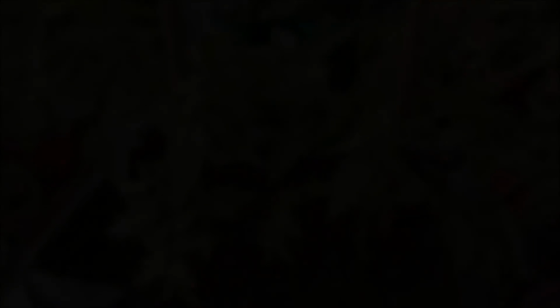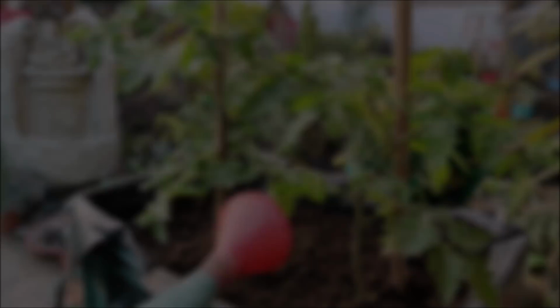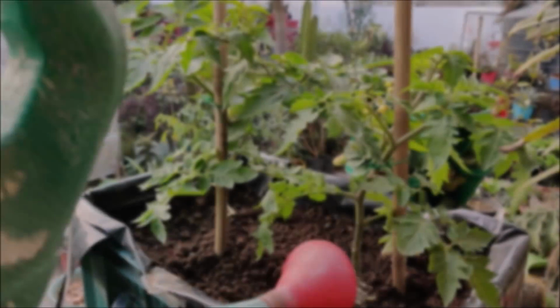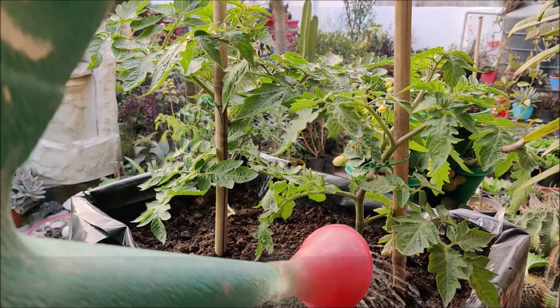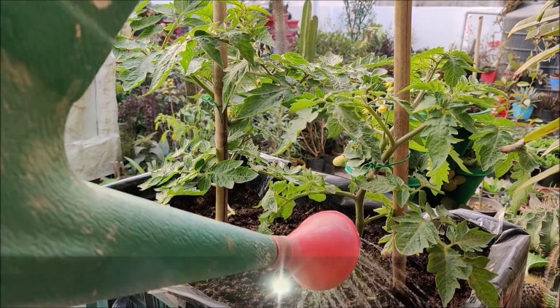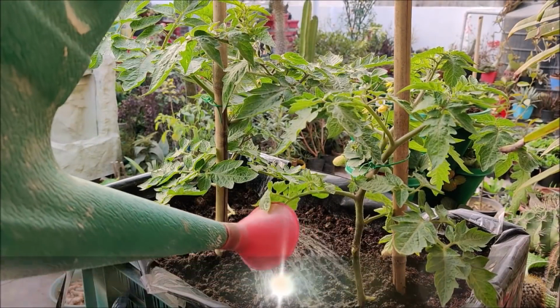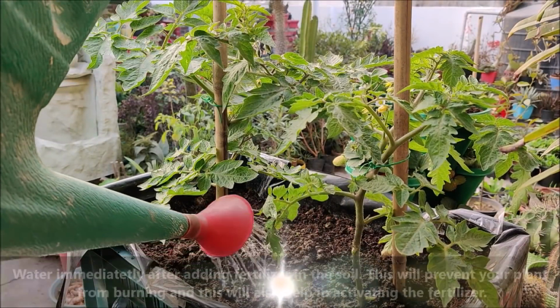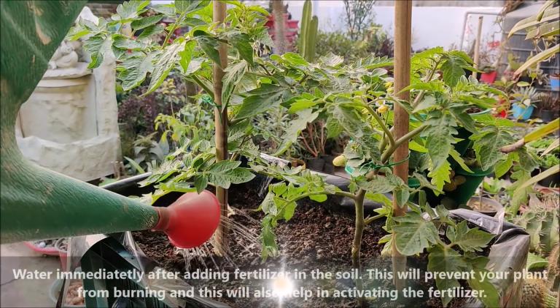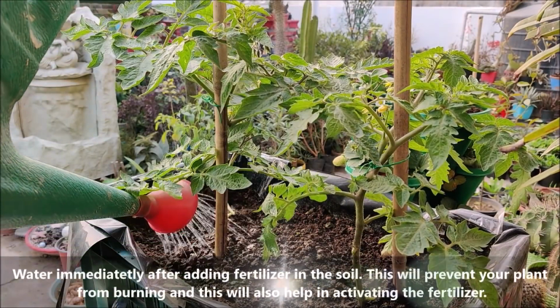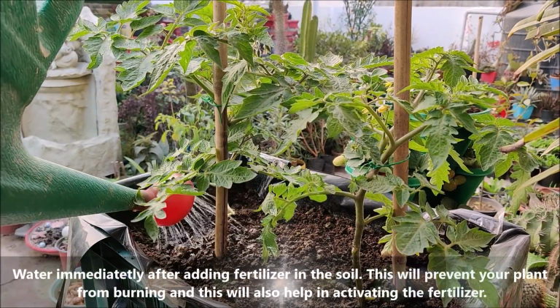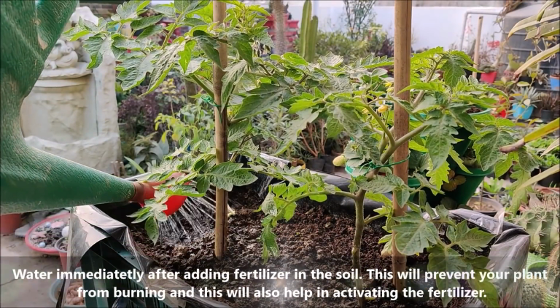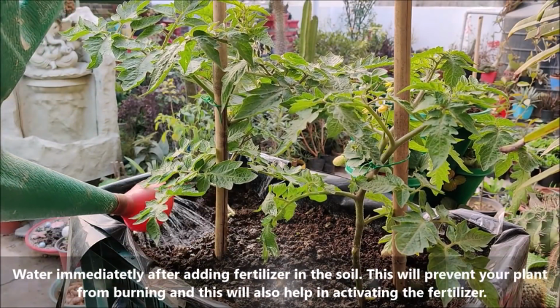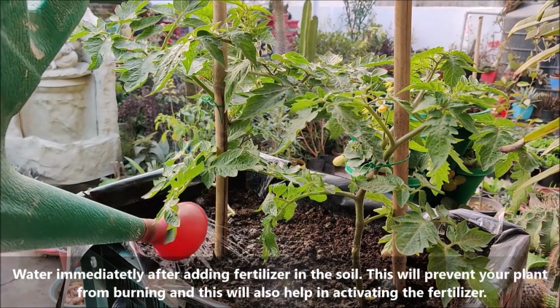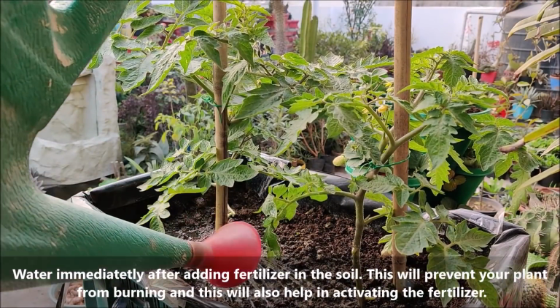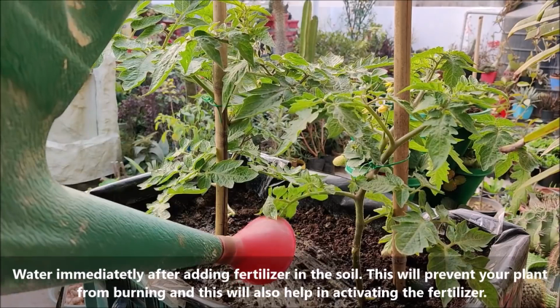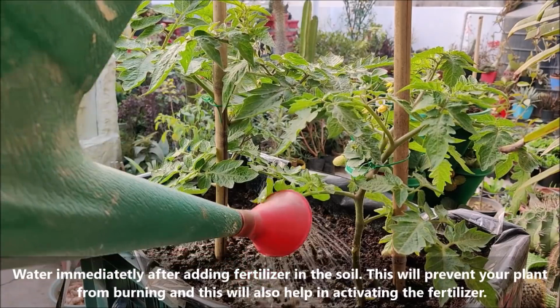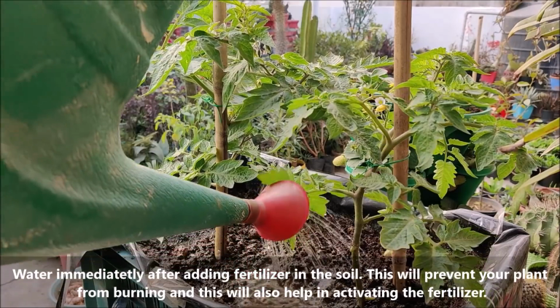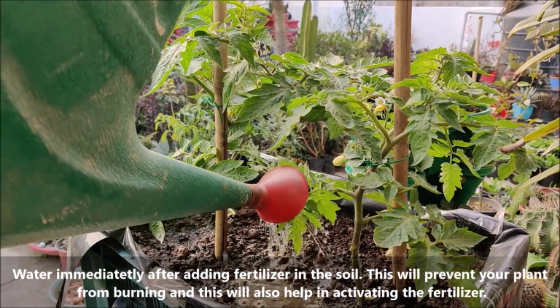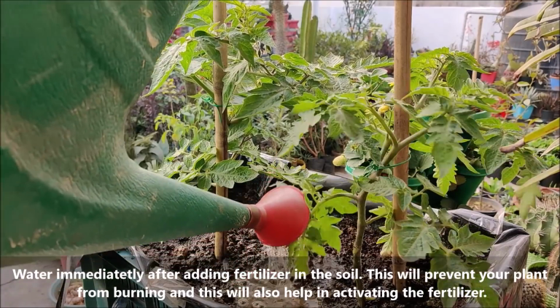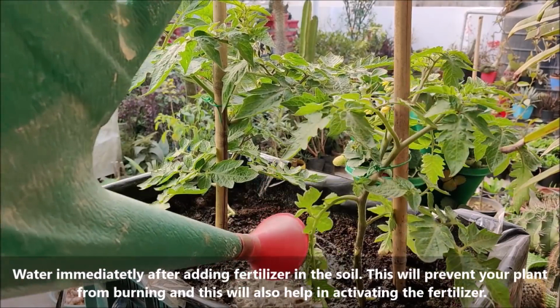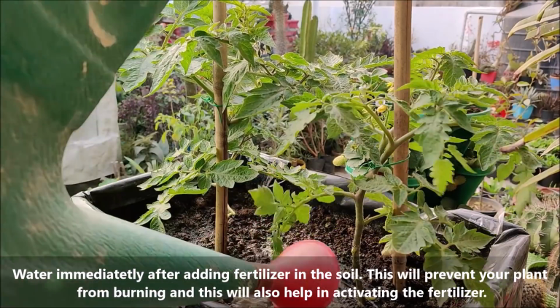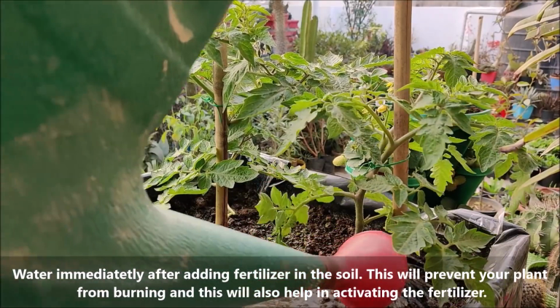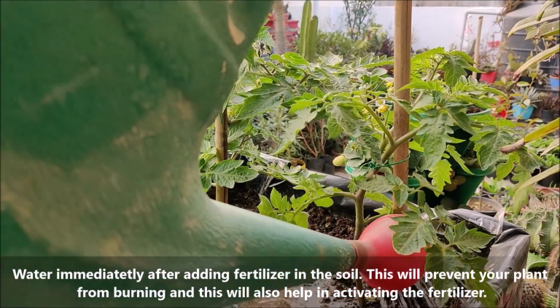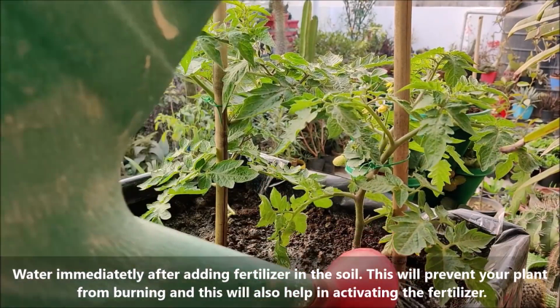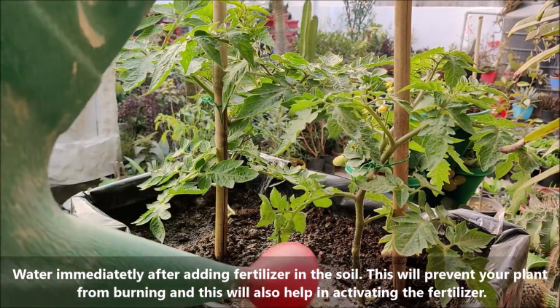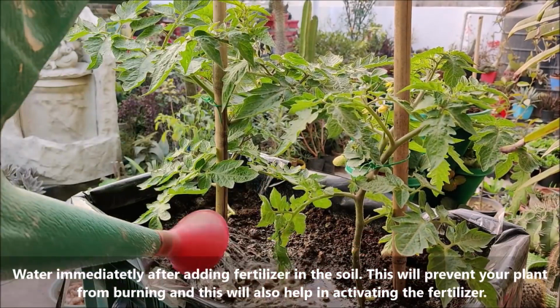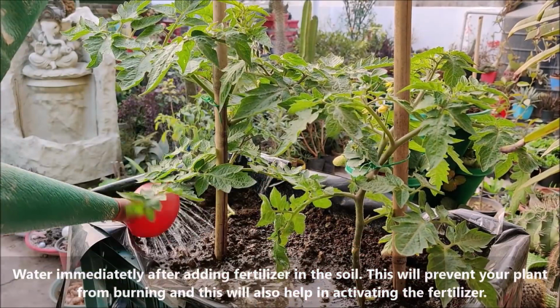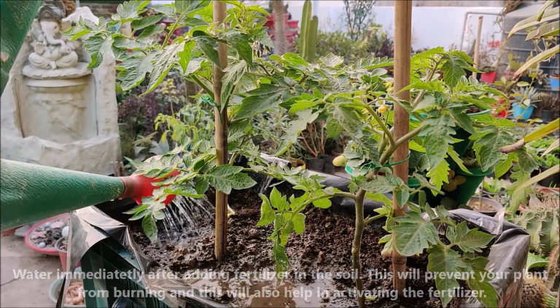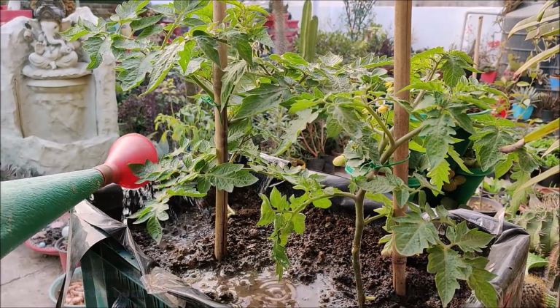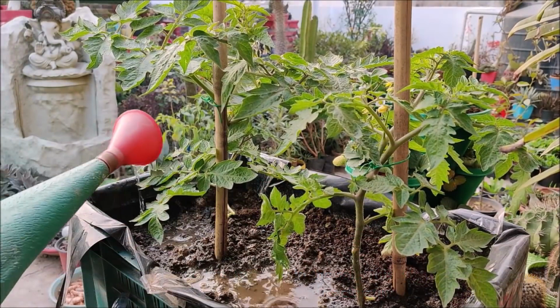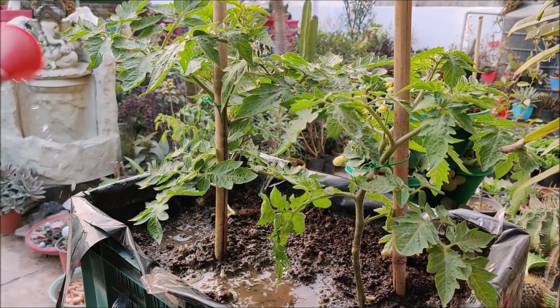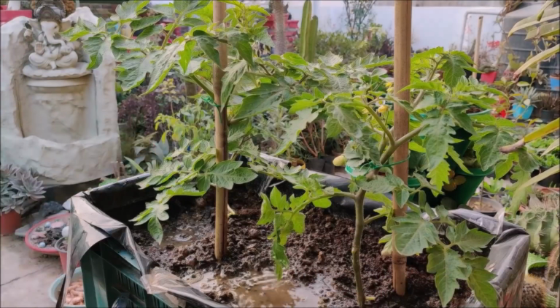Water immediately after adding fertilizer to the soil. This will prevent your plants from burning and will also help activate the fertilizer.